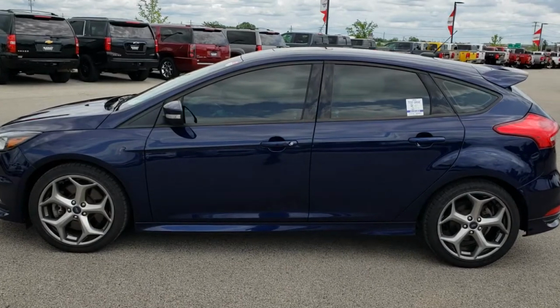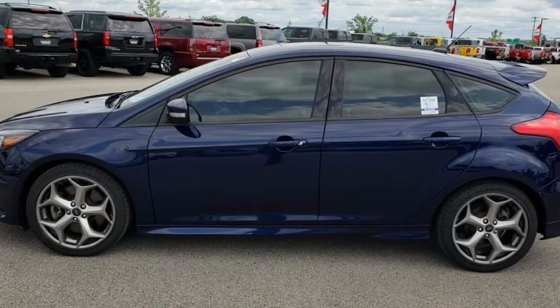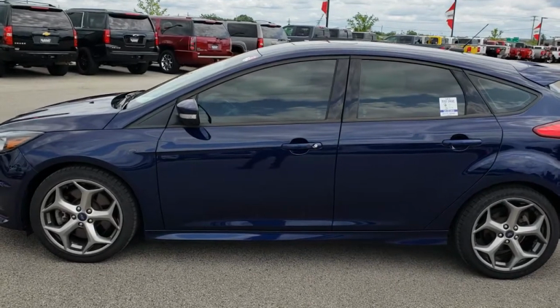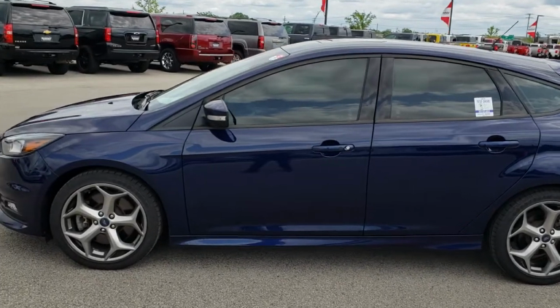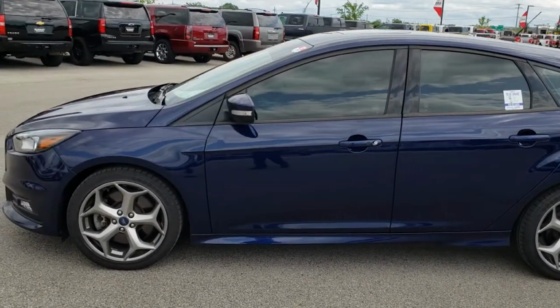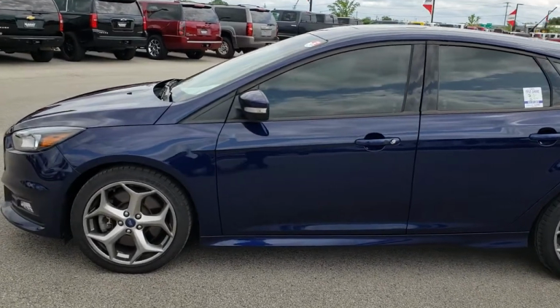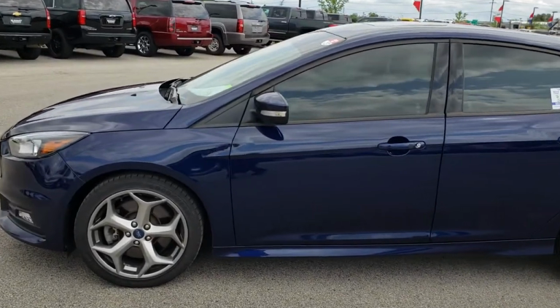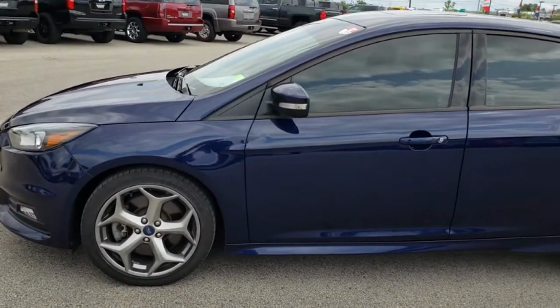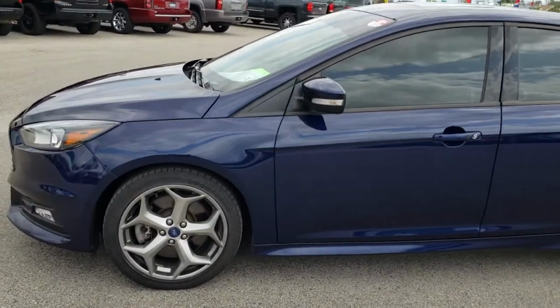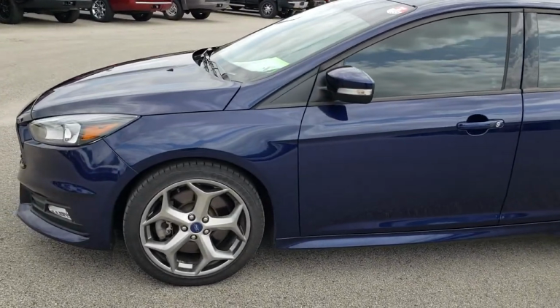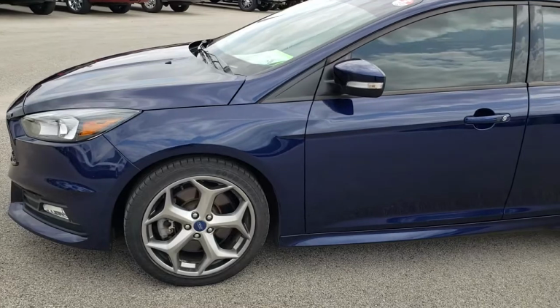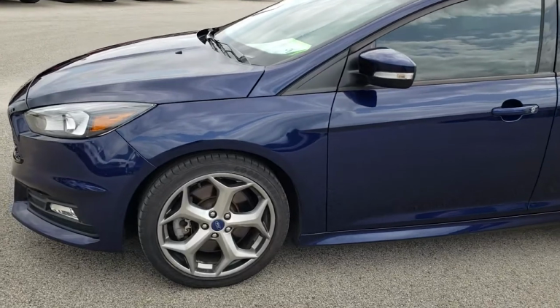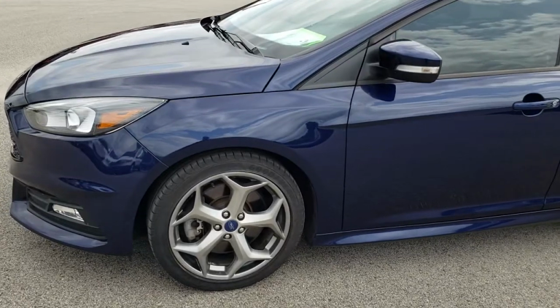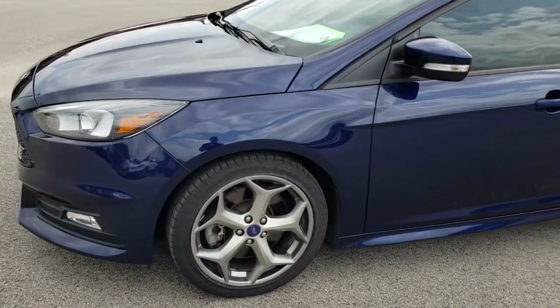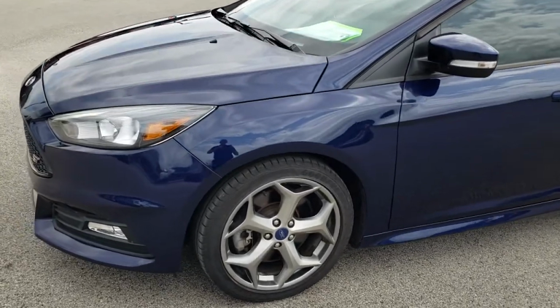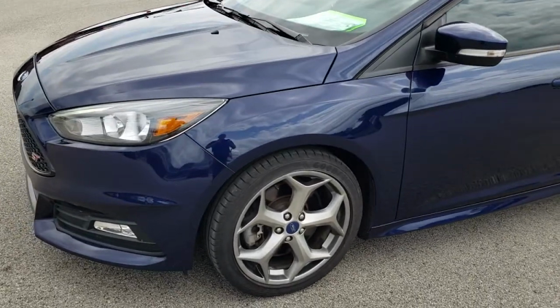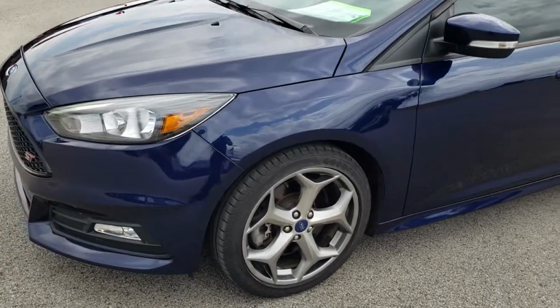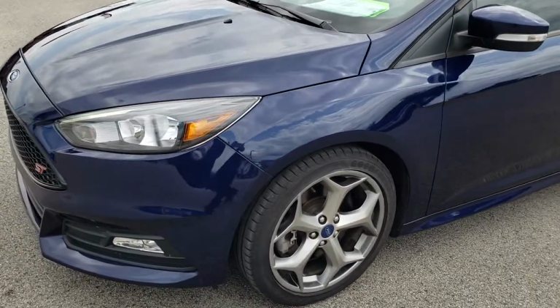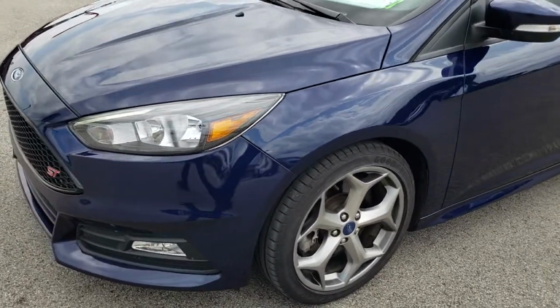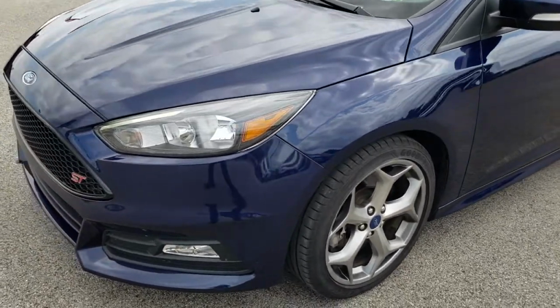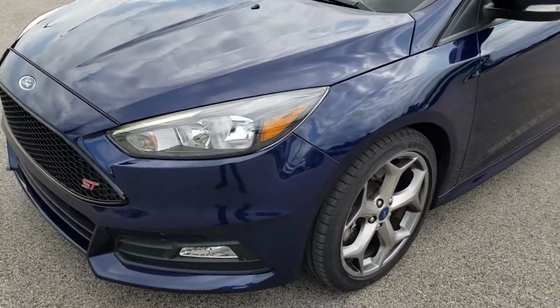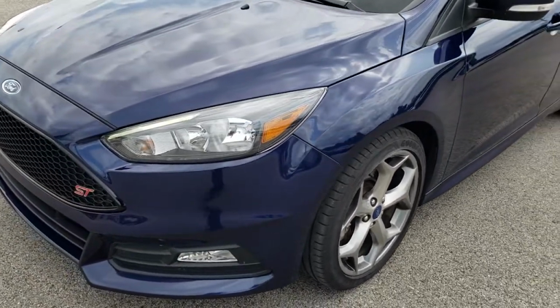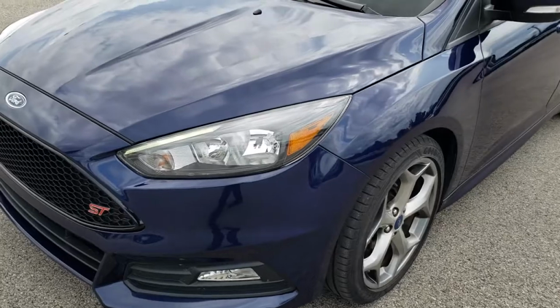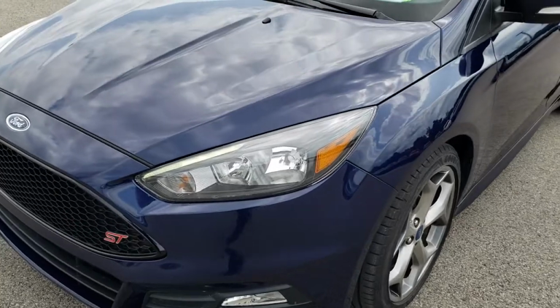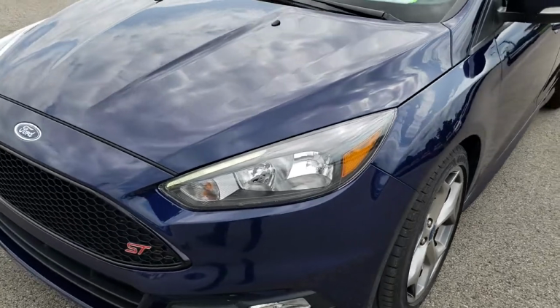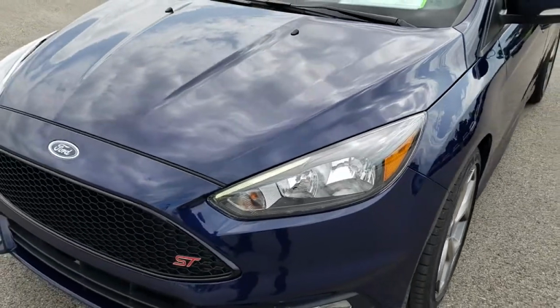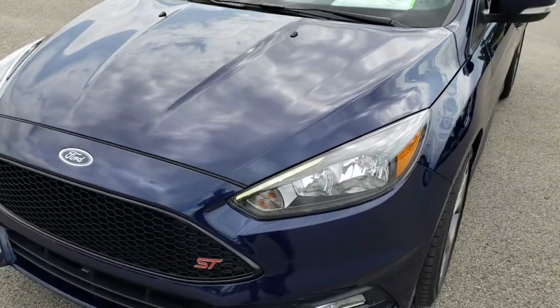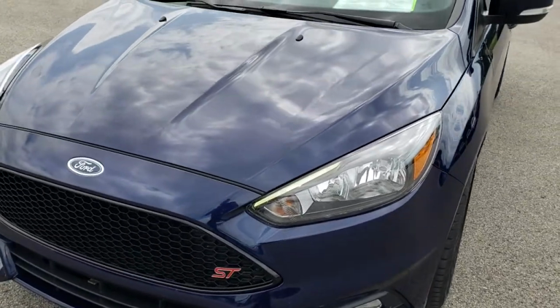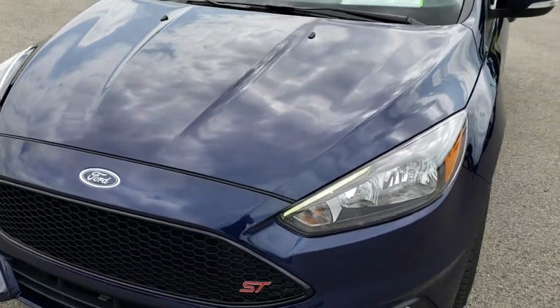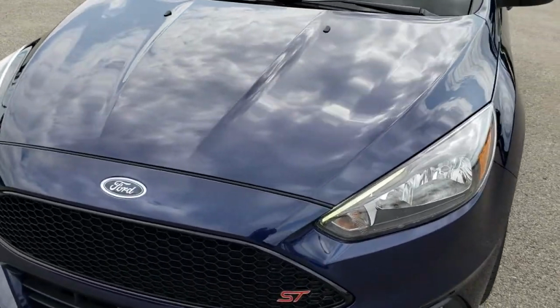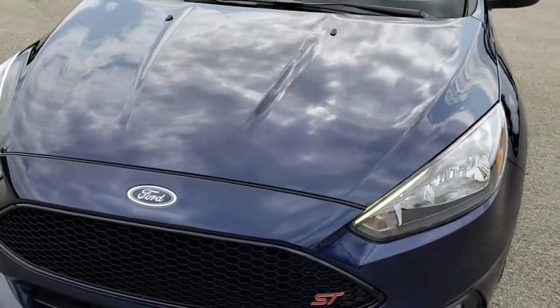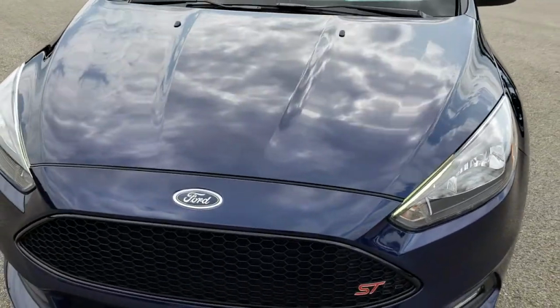This is stock number 9639A. We are here at Summit Automotive in Fond du Lac, Wisconsin, your new and used sports car headquarters. Today we are checking out this super clean 2016 Ford Focus ST.